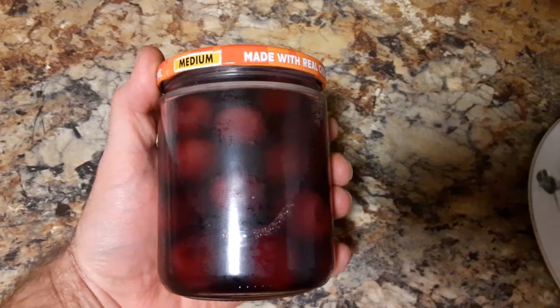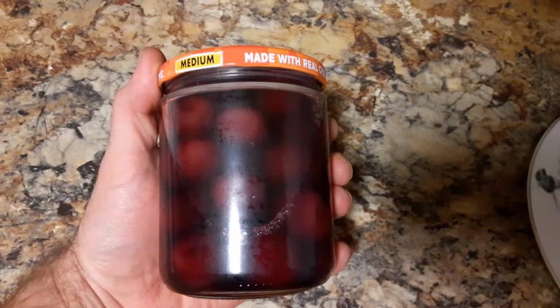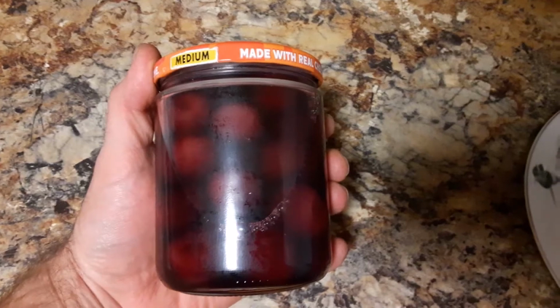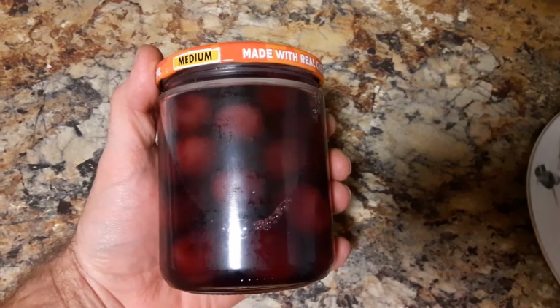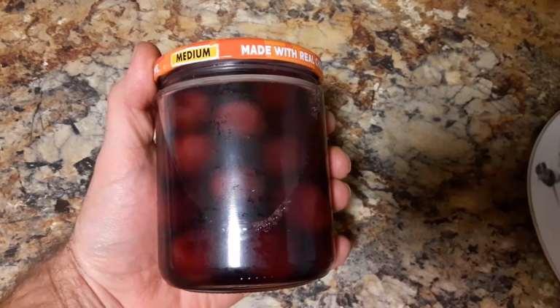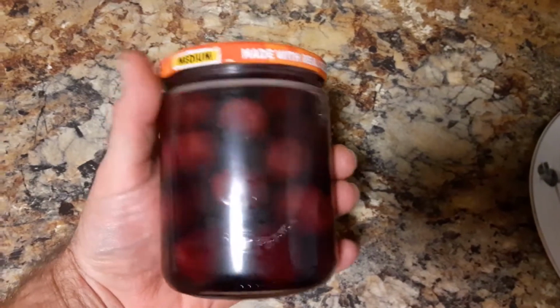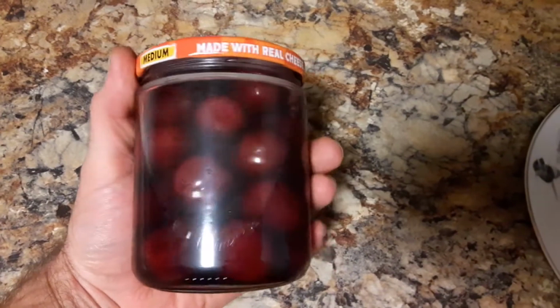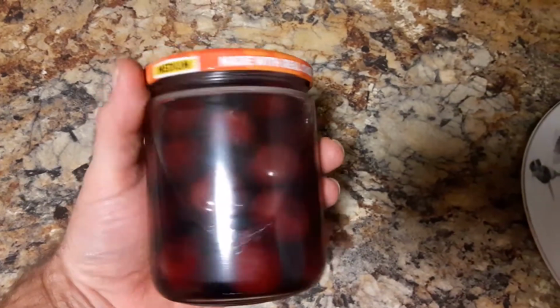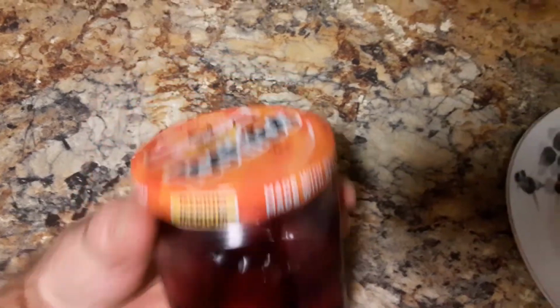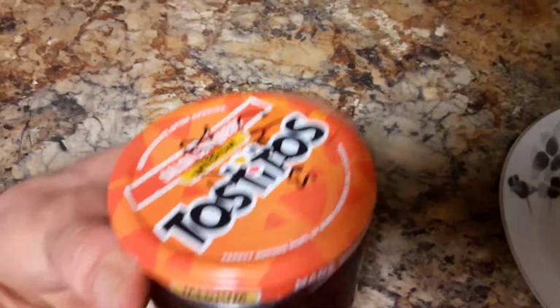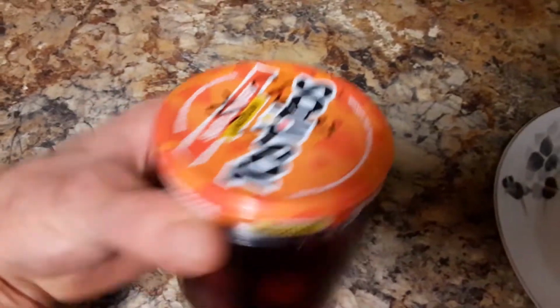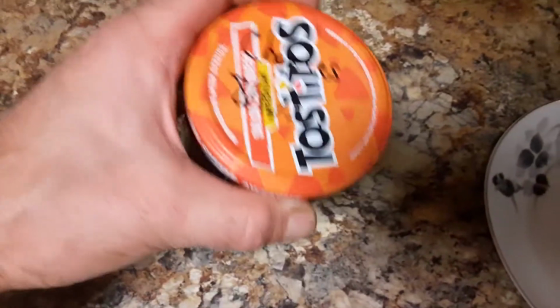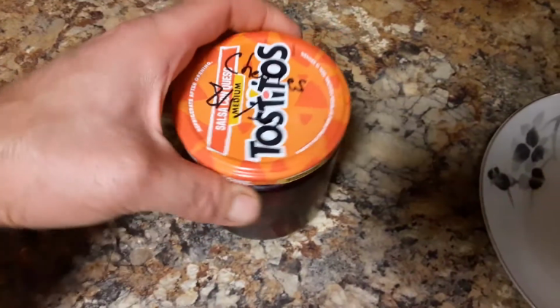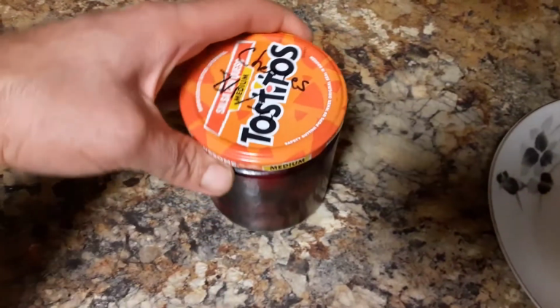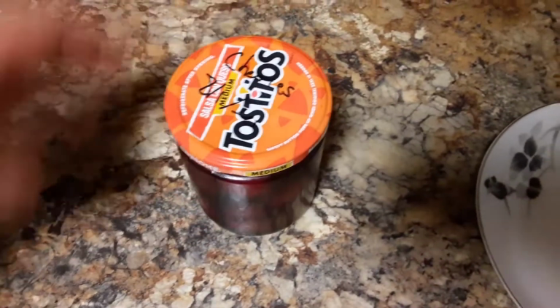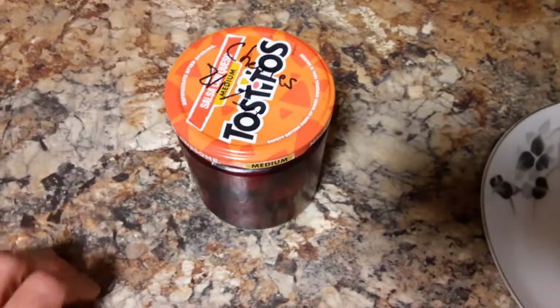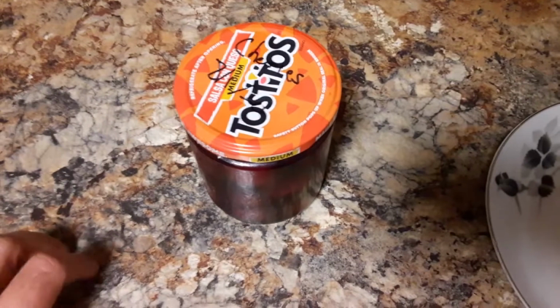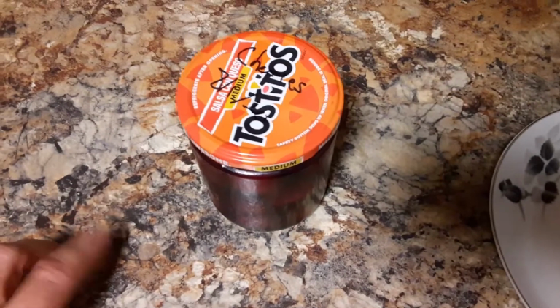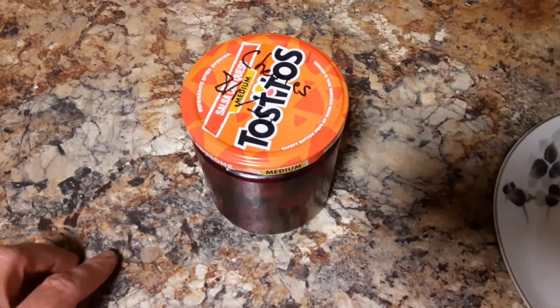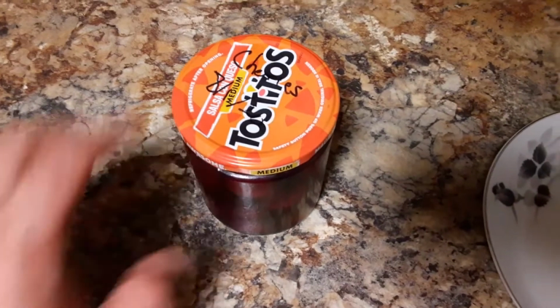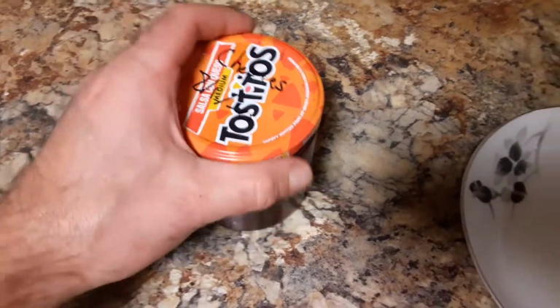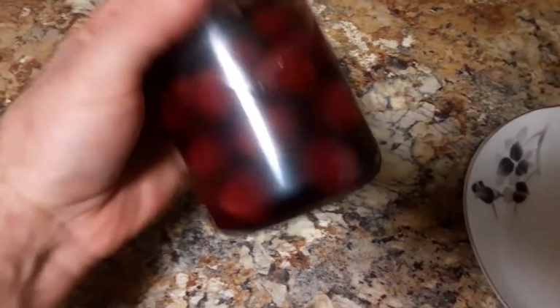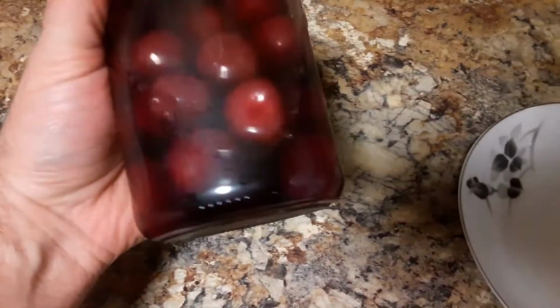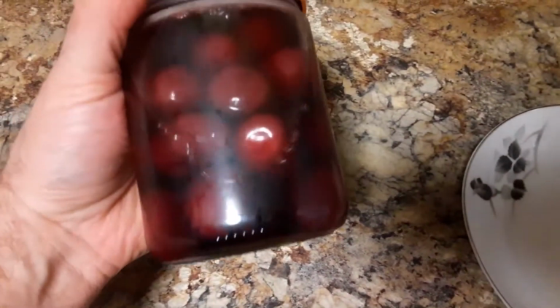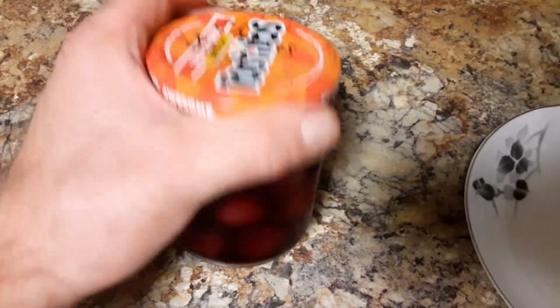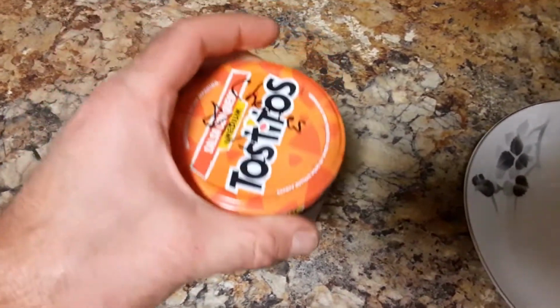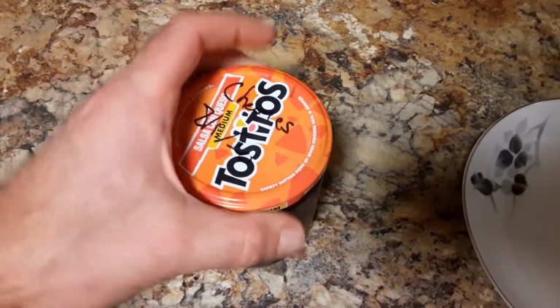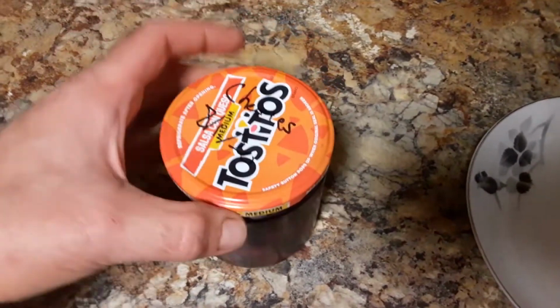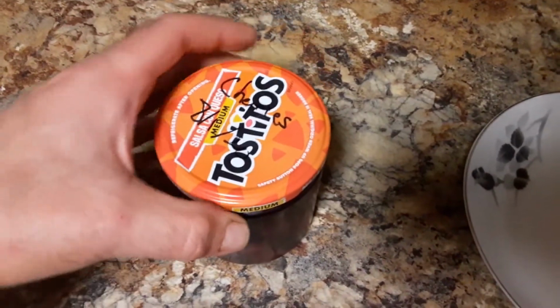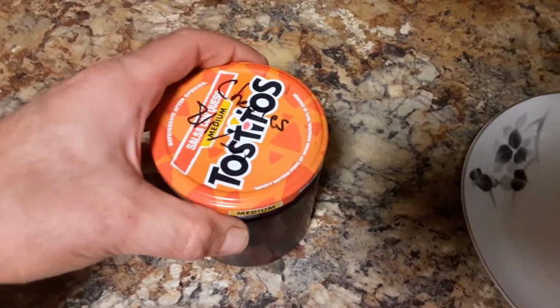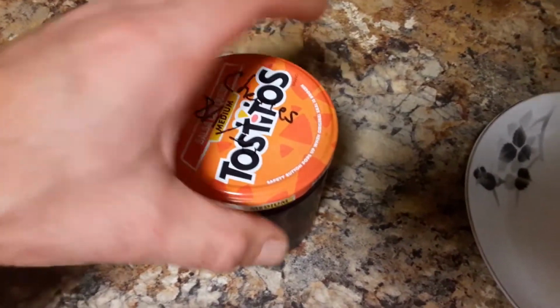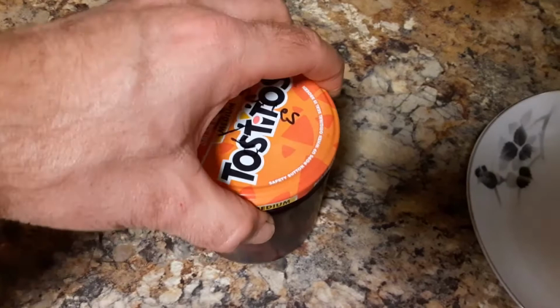I'm going to eat these cherries that I put in a jar — a salsa jar — about four or five months ago. I'm going to go ahead and open them up here.